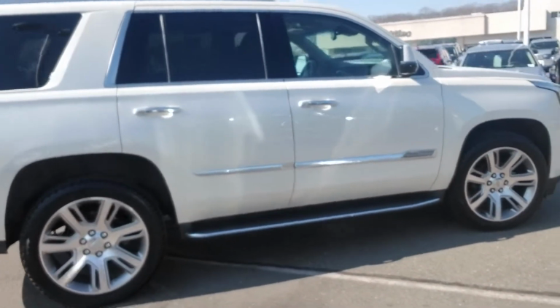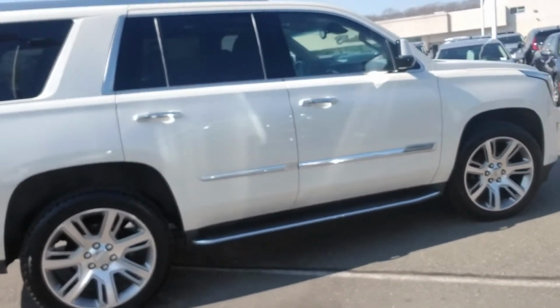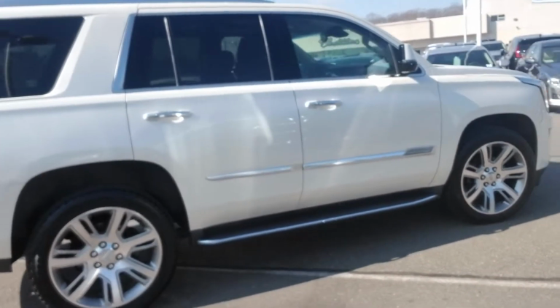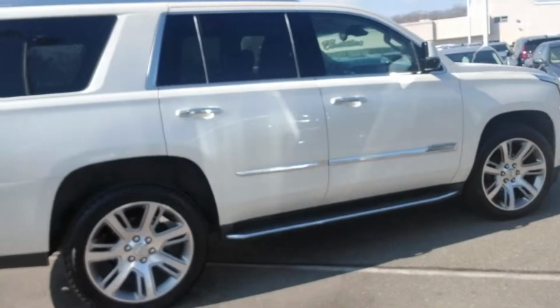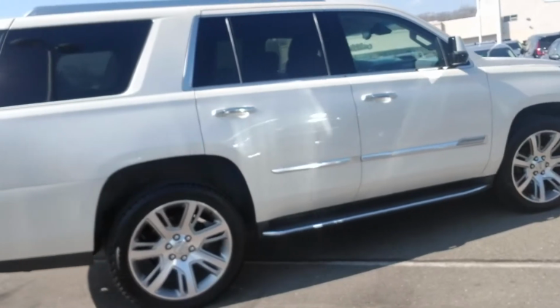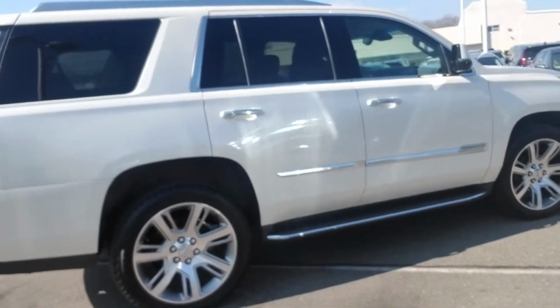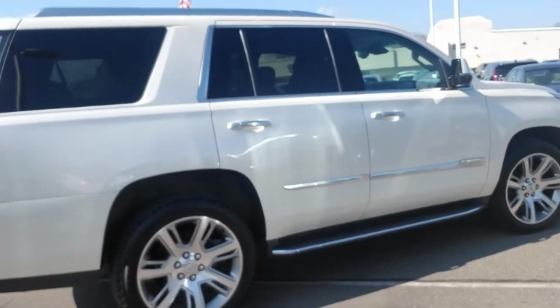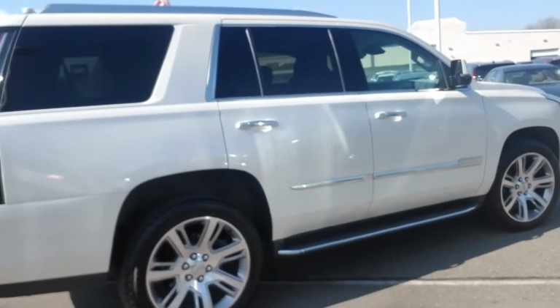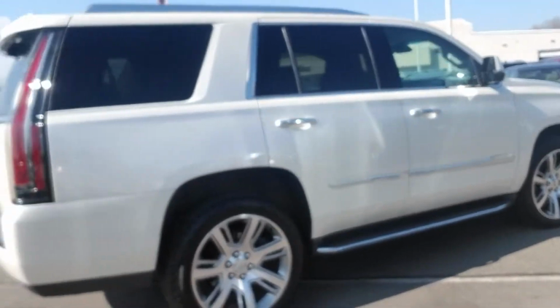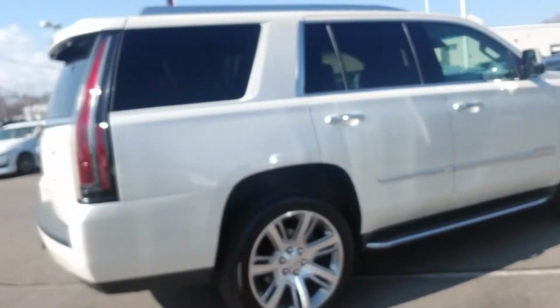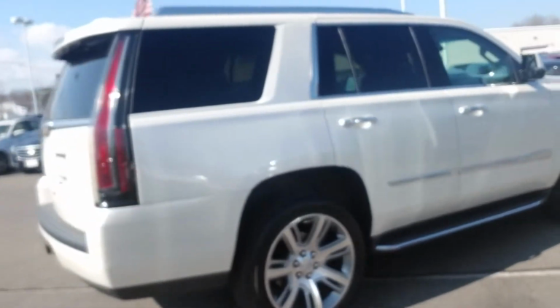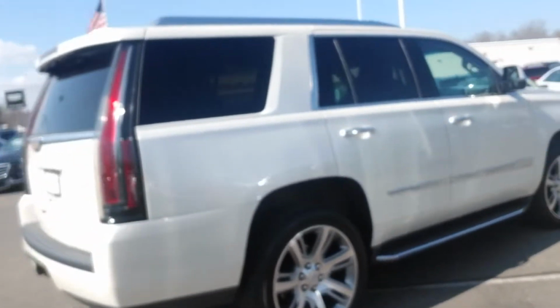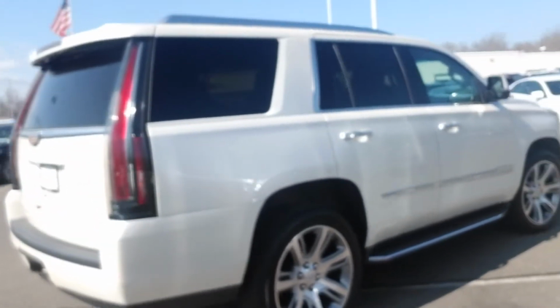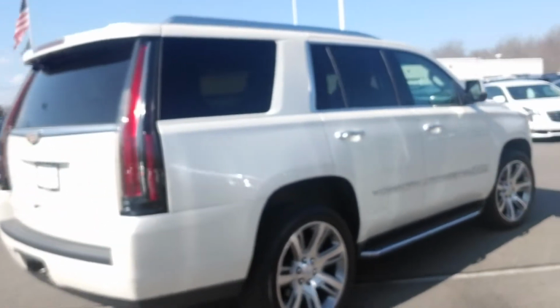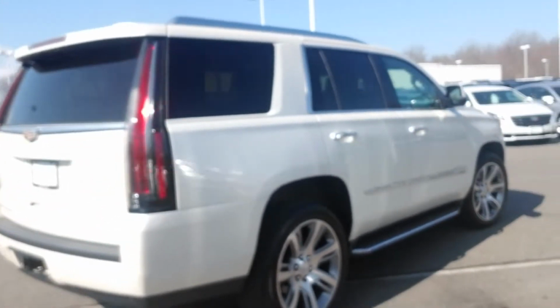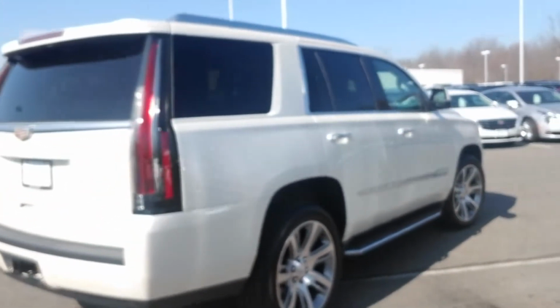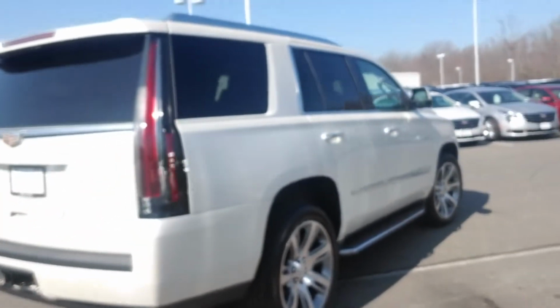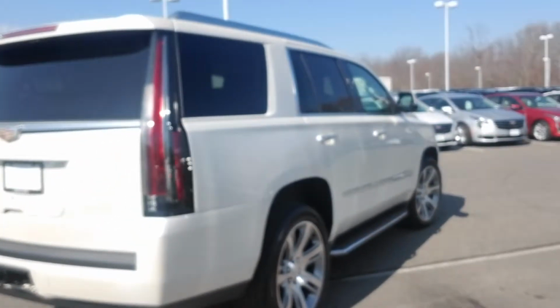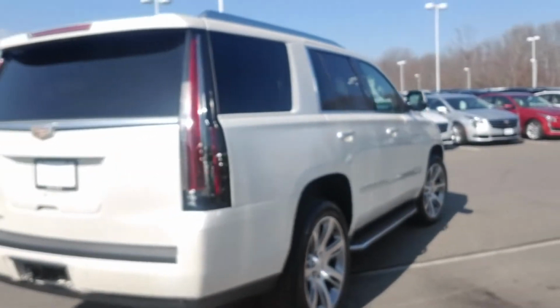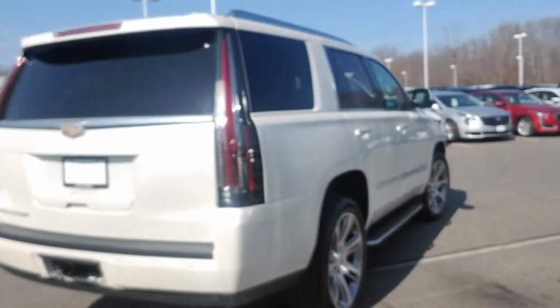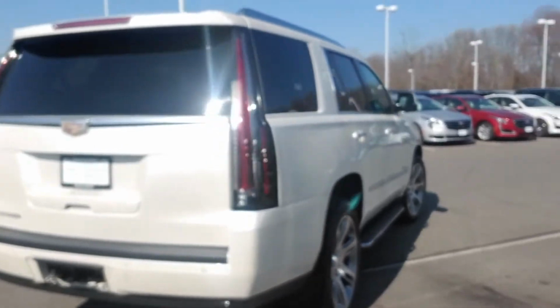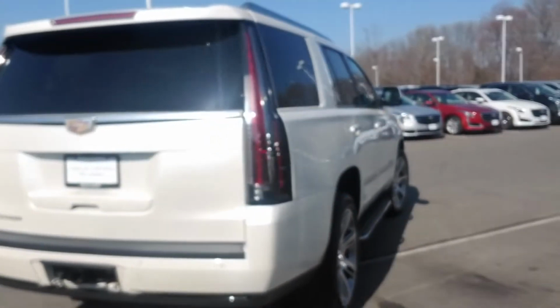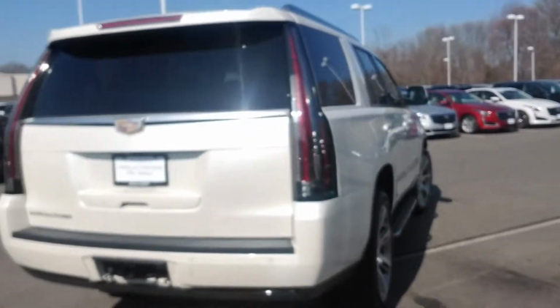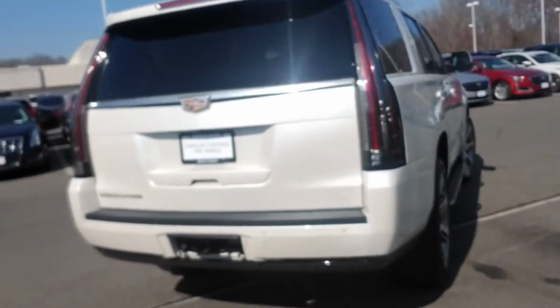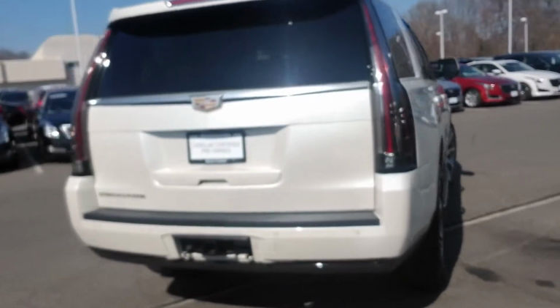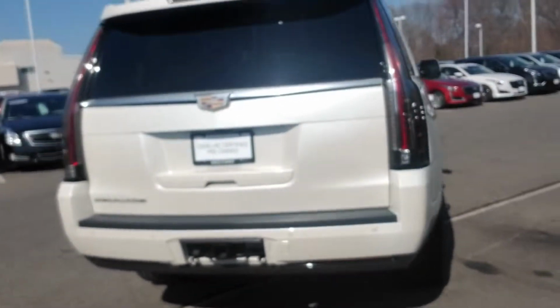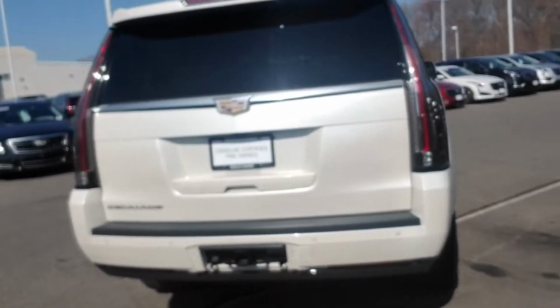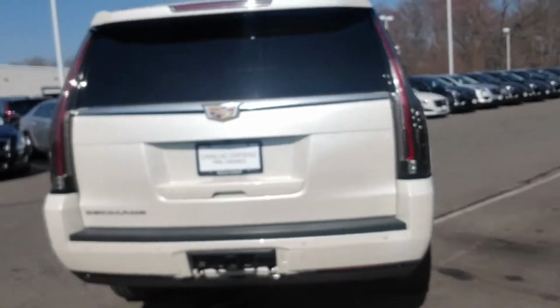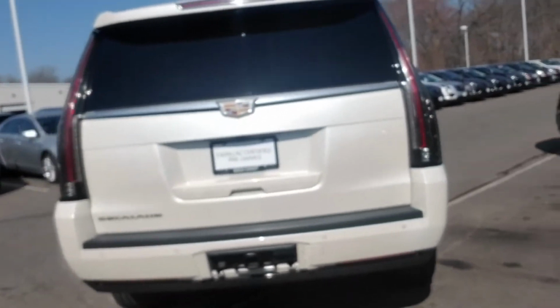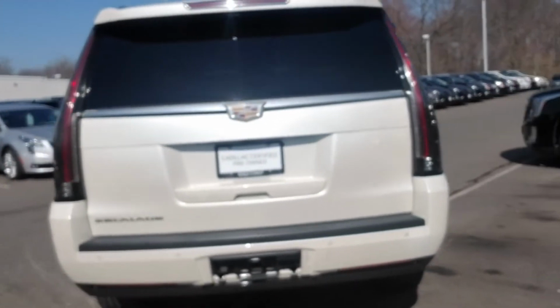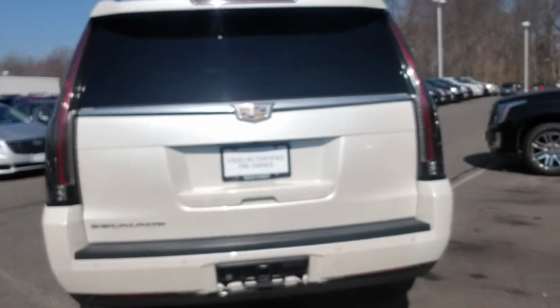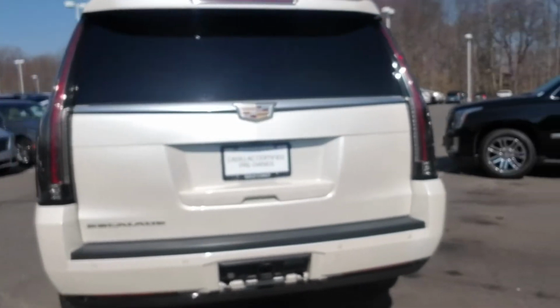Rims look good, tires look good. As soon as we finish the walk around the outside John, I'm gonna take a look at the inside so you can see that as well.